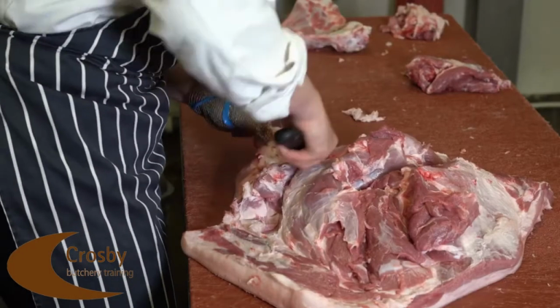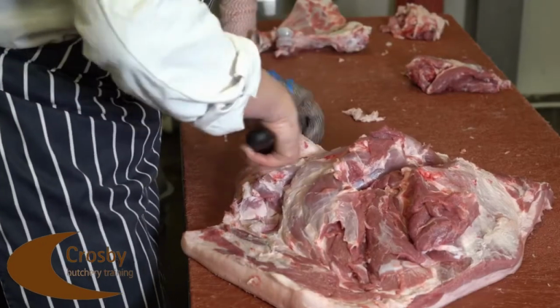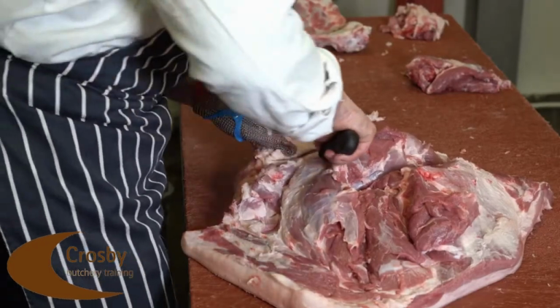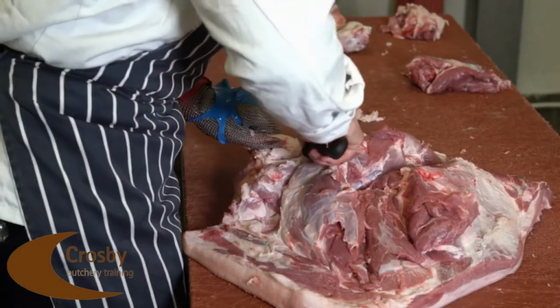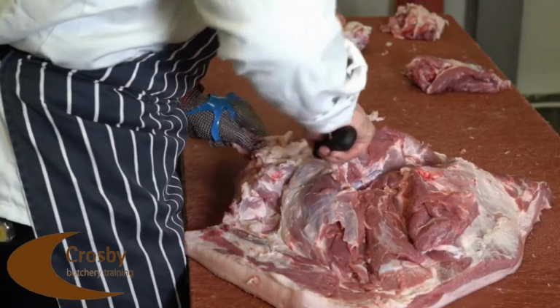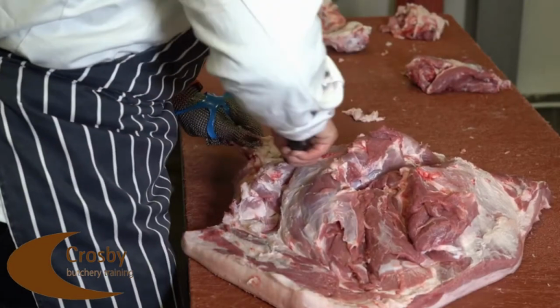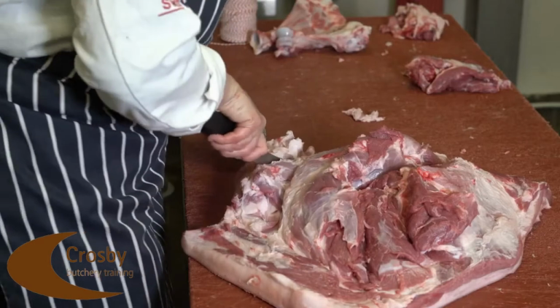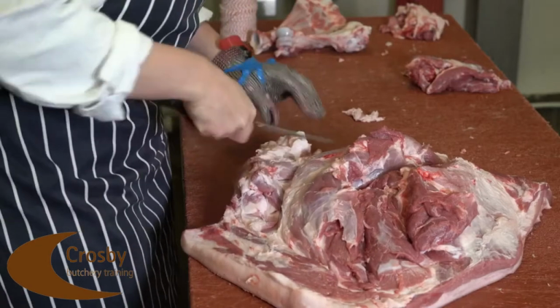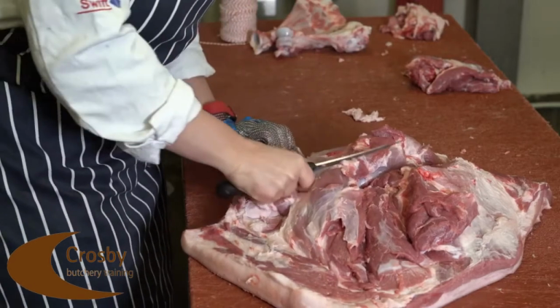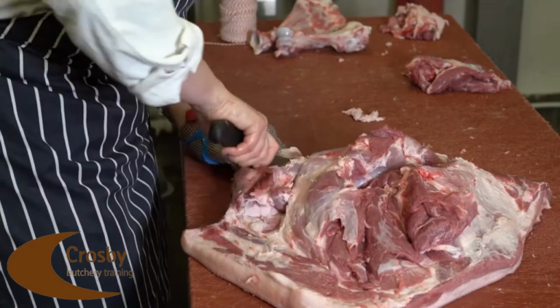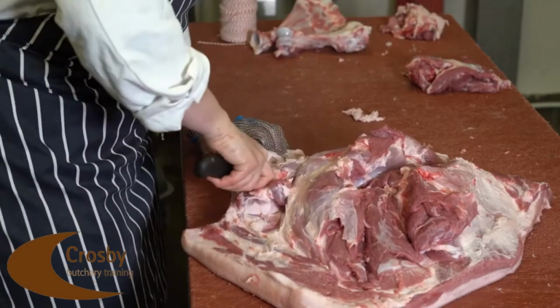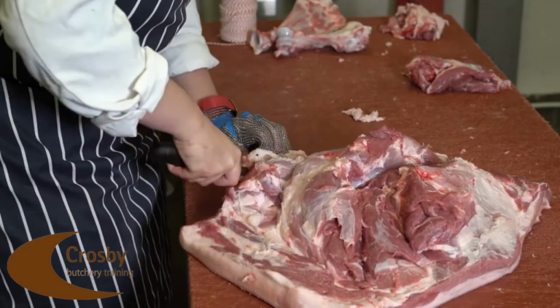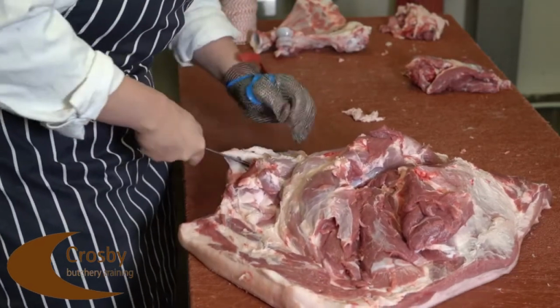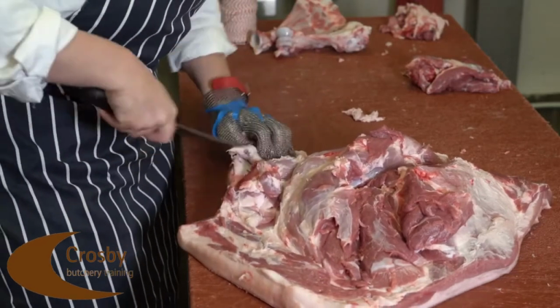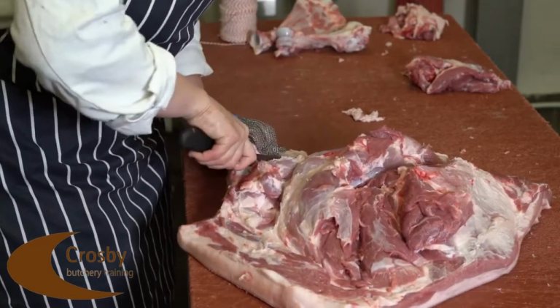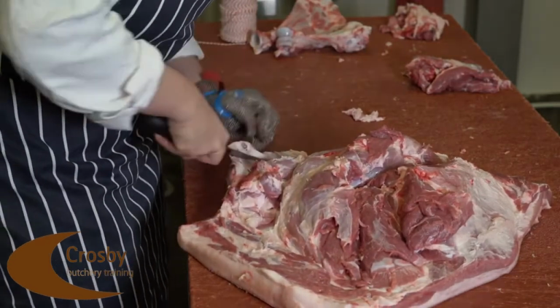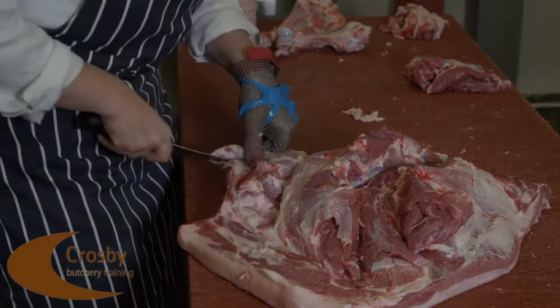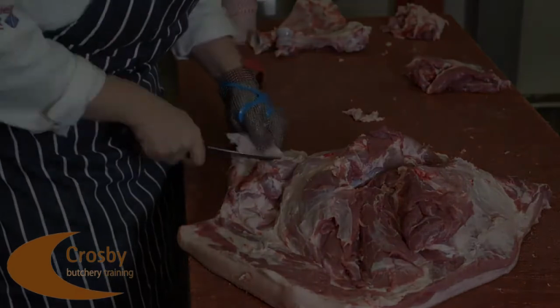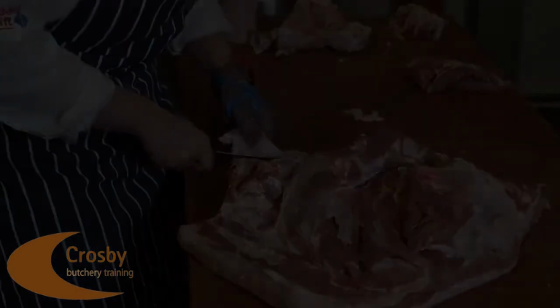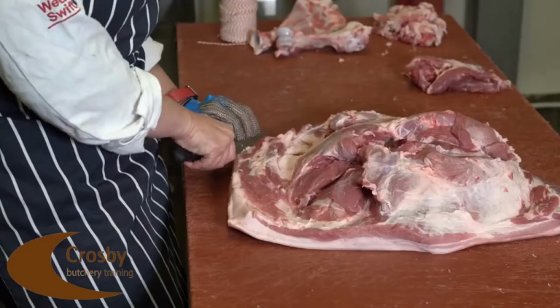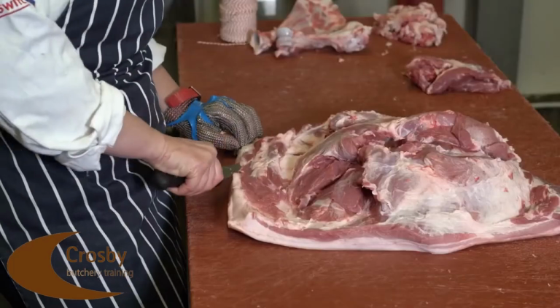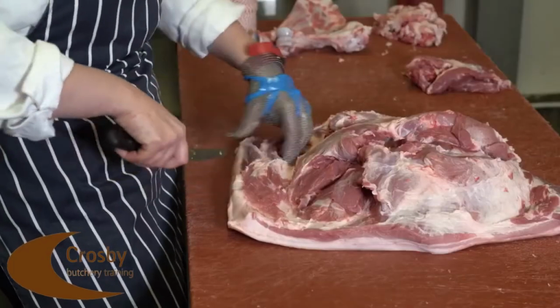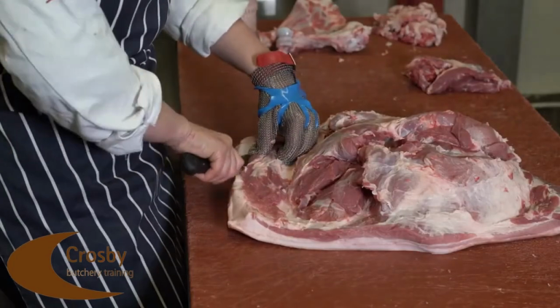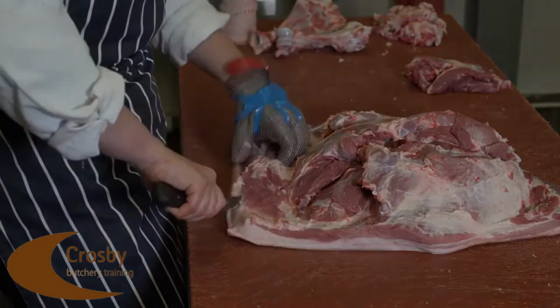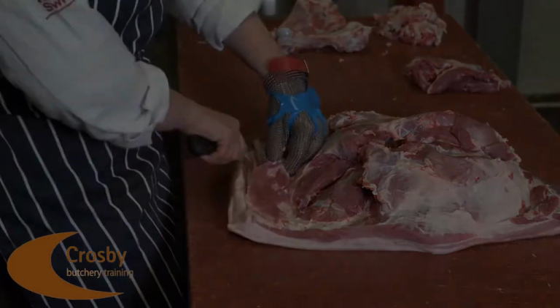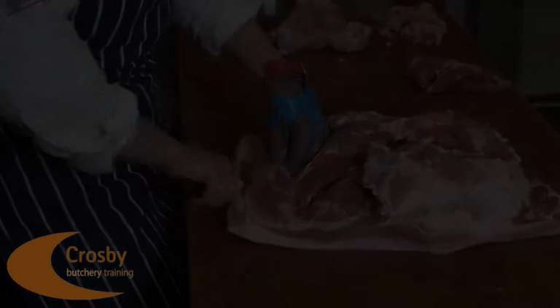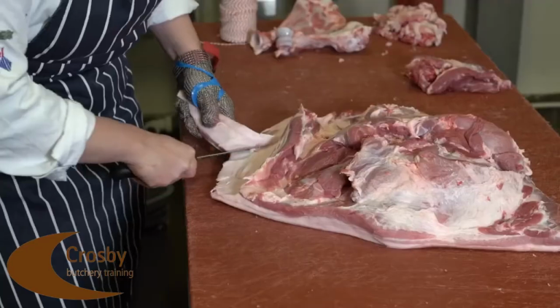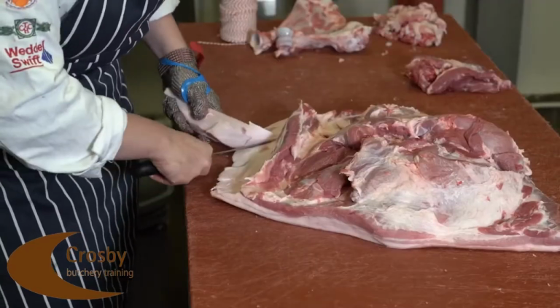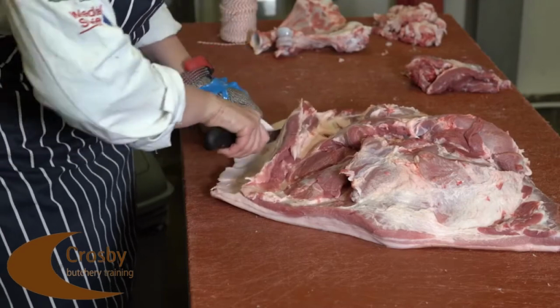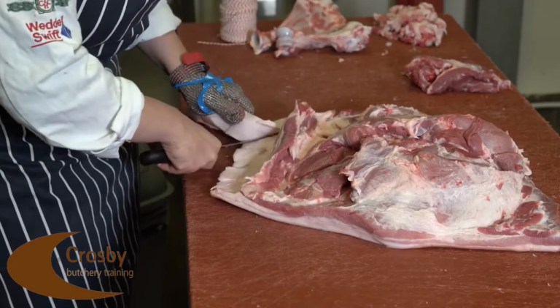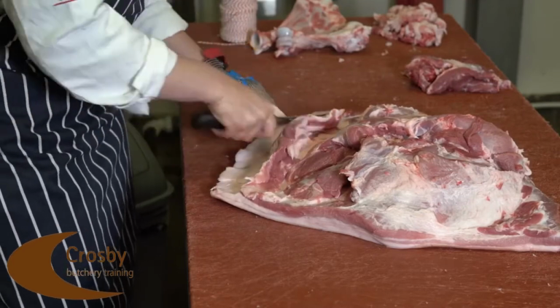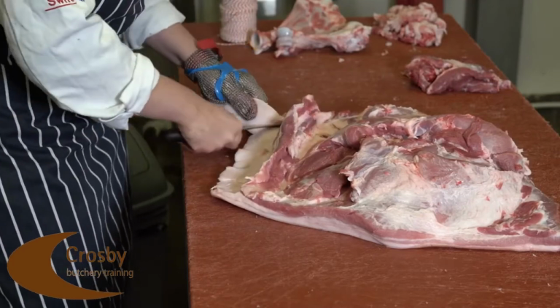There is a big pocket of fat located on the end of the shoulder where there are numerous glands that need to be removed. Finally the lung strip of fat that is on the end of the shoulder needs to be removed.